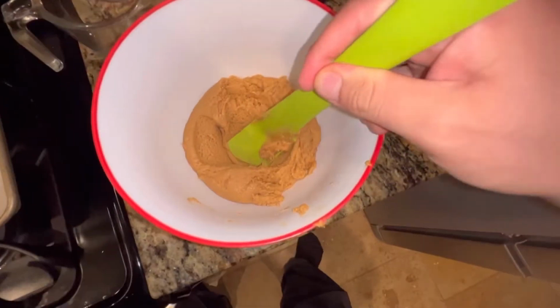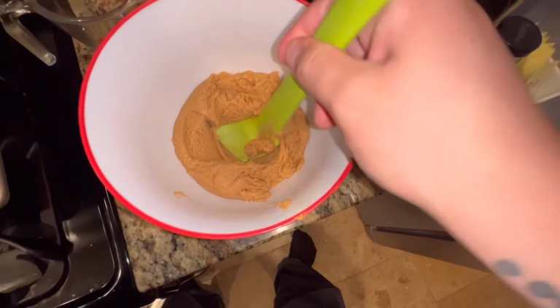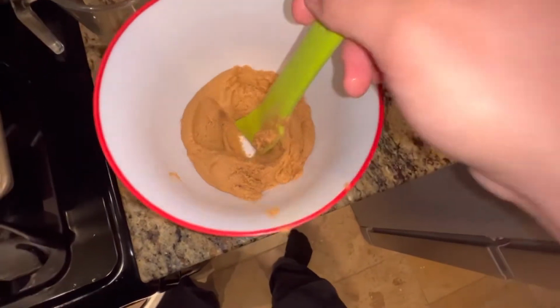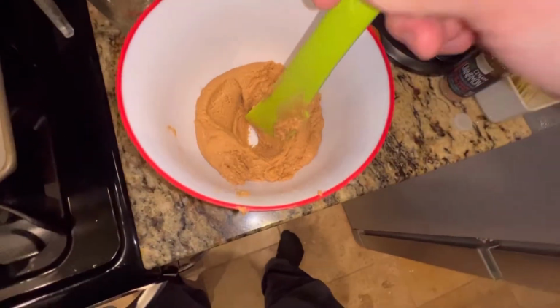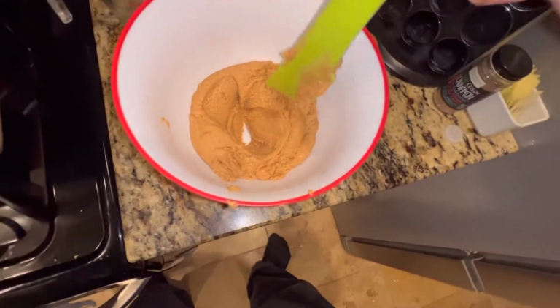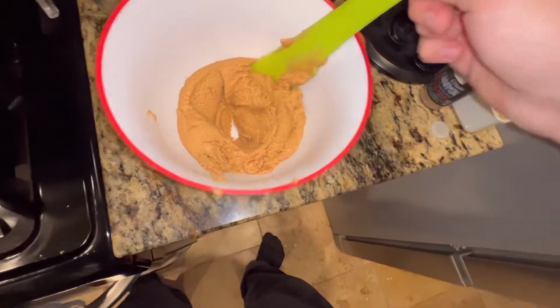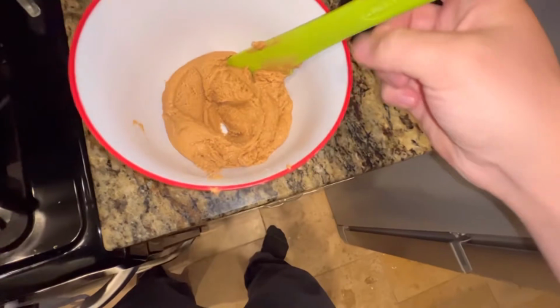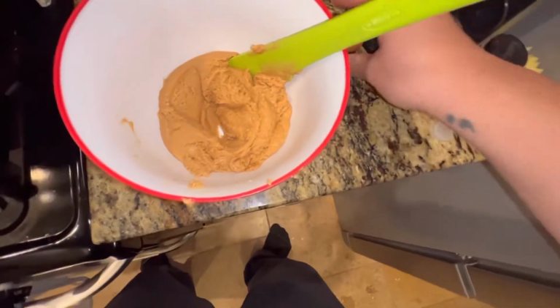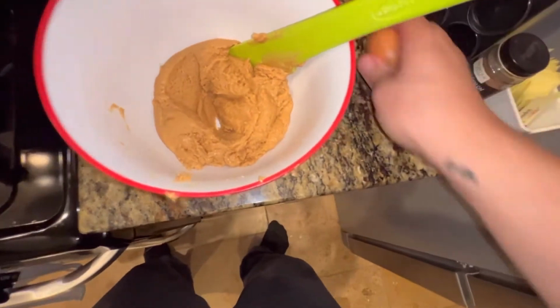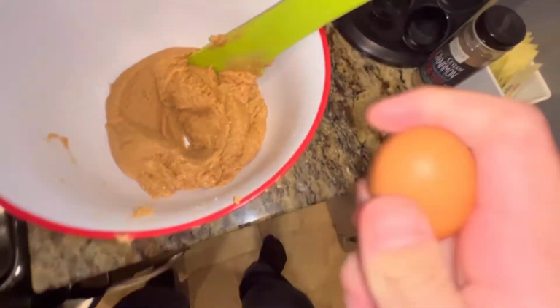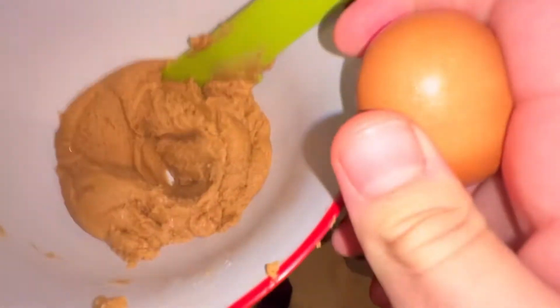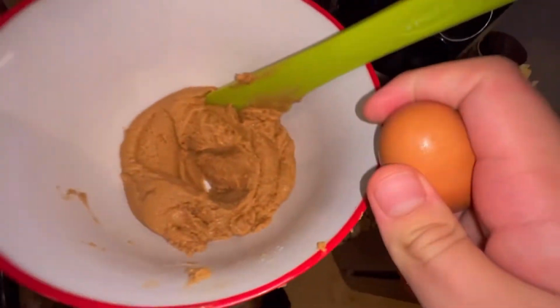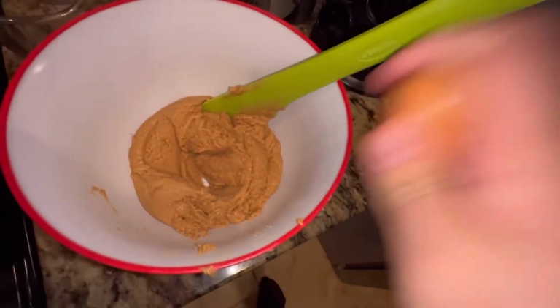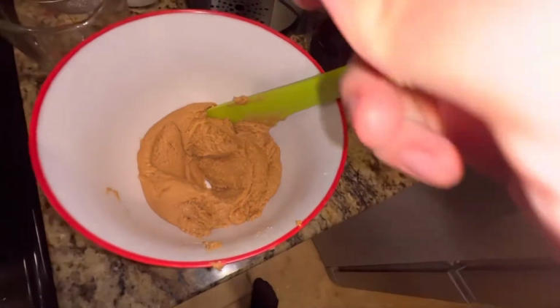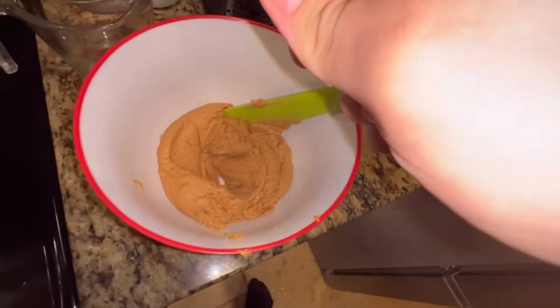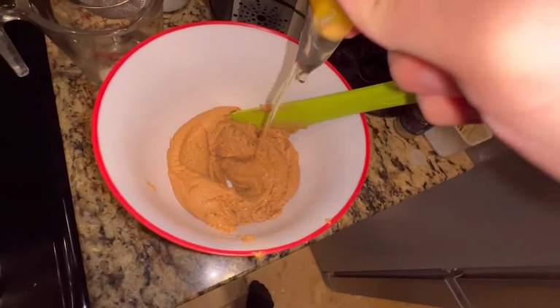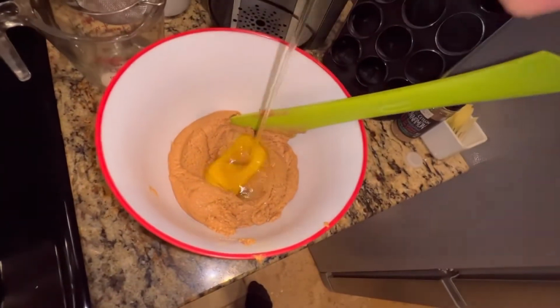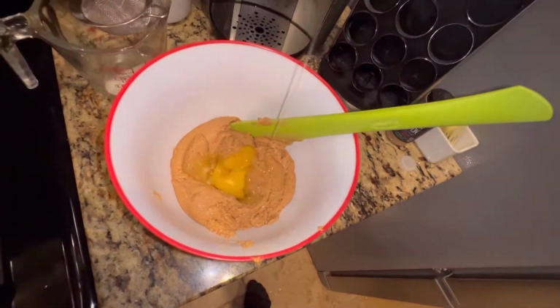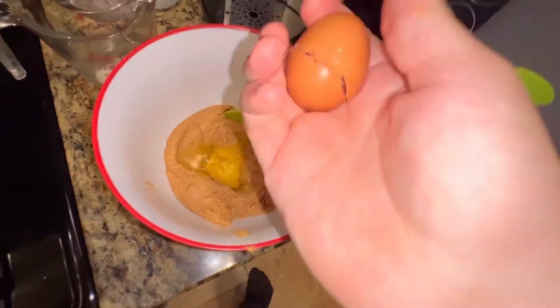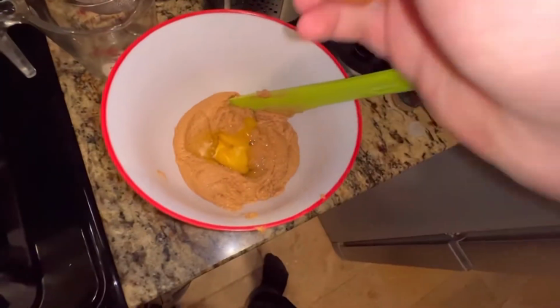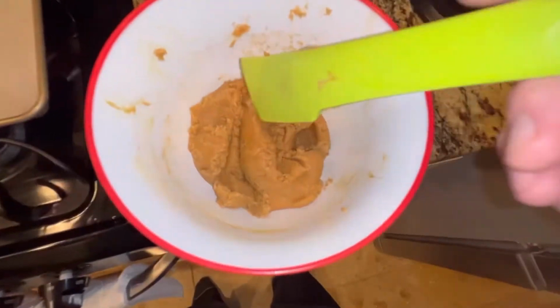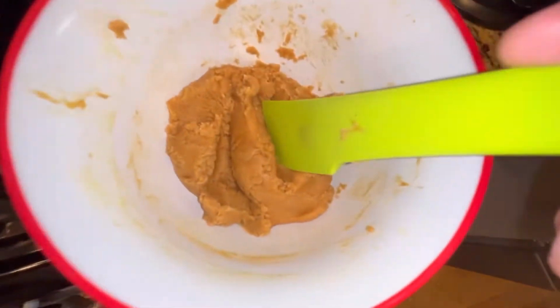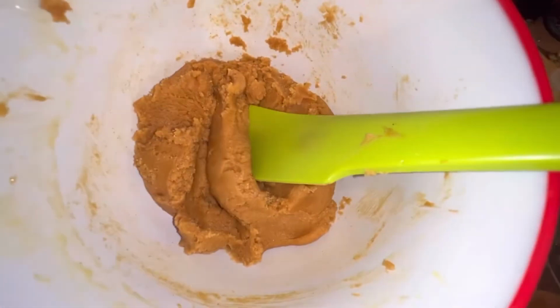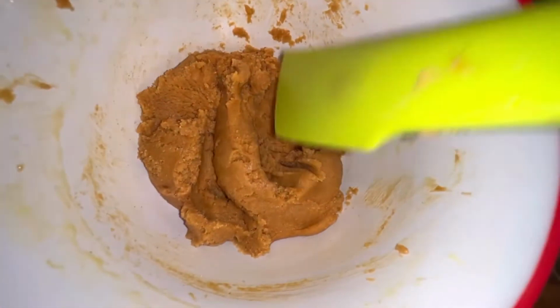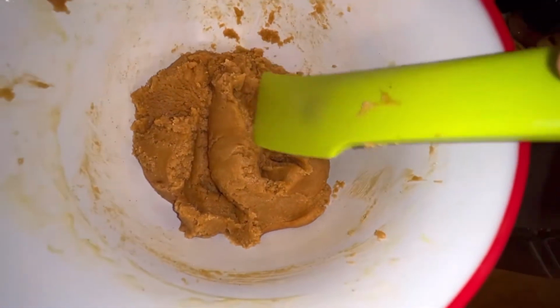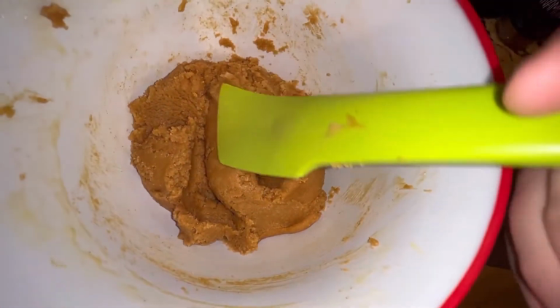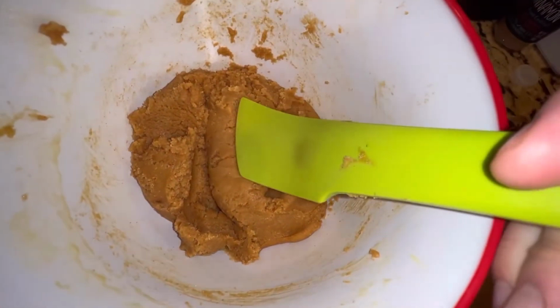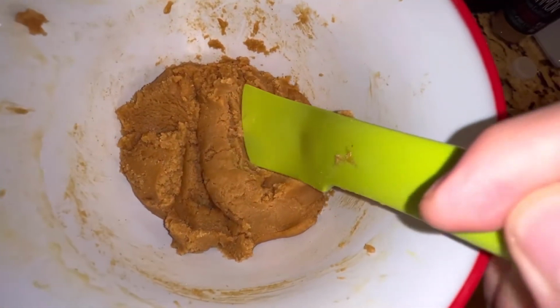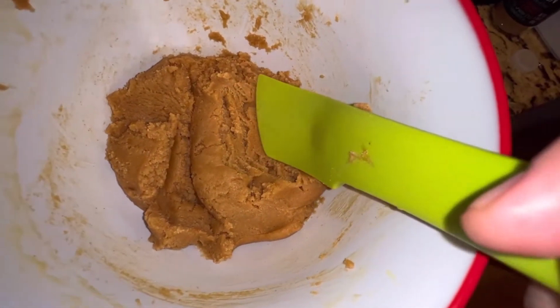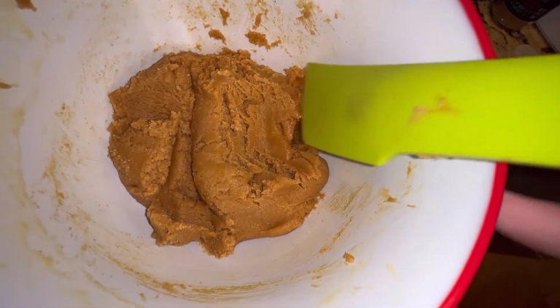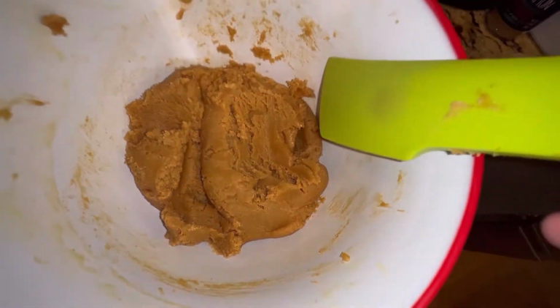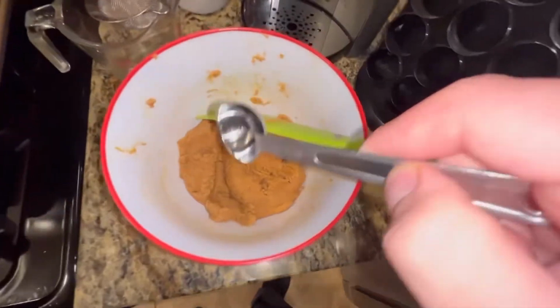Then you're going to make a little dip in the middle and crack your egg into that. Mix everything until it's nice and combined, and then grab a tablespoon from your drawer.